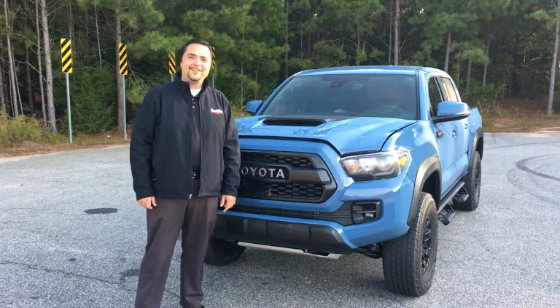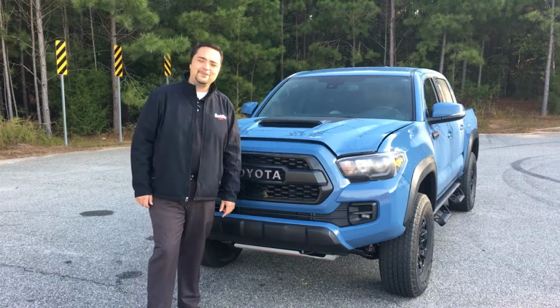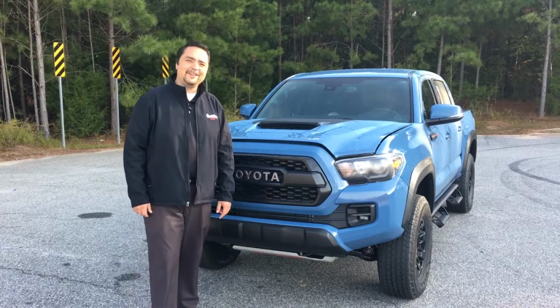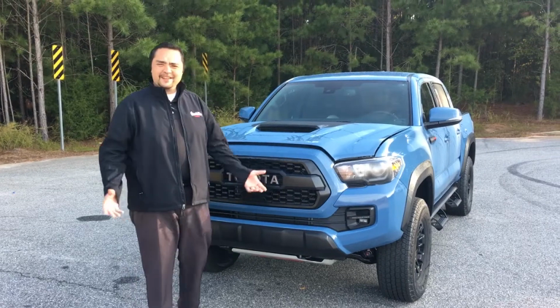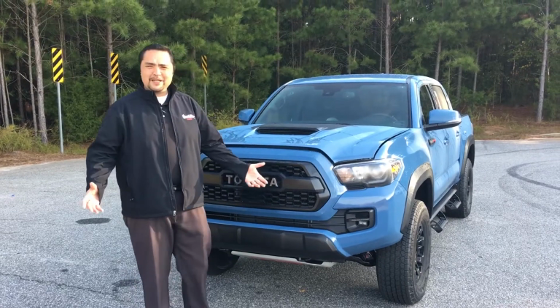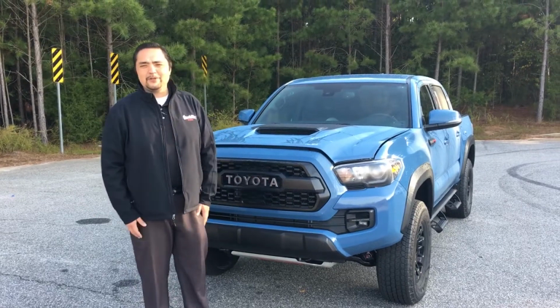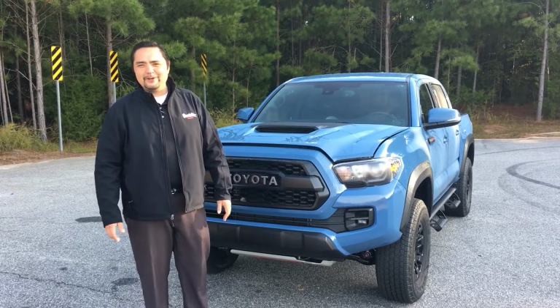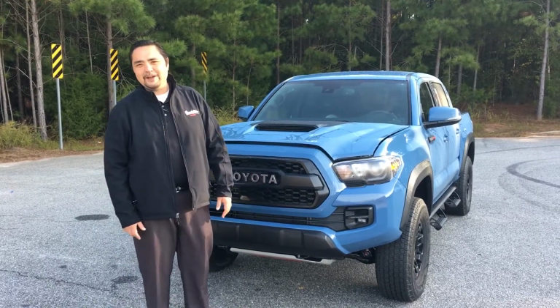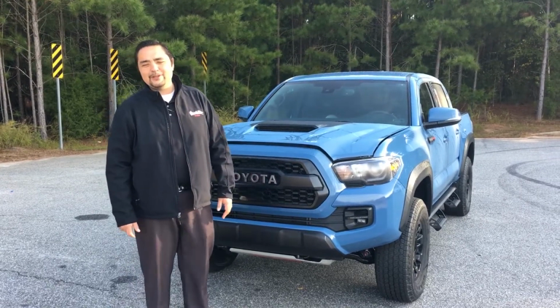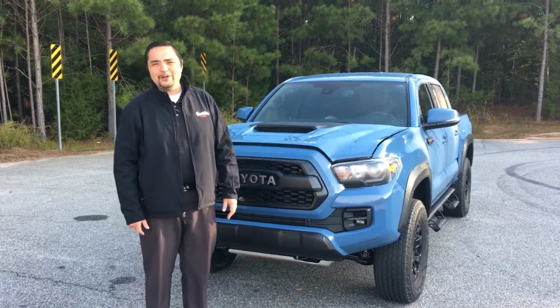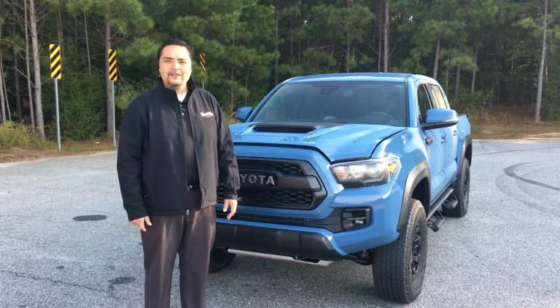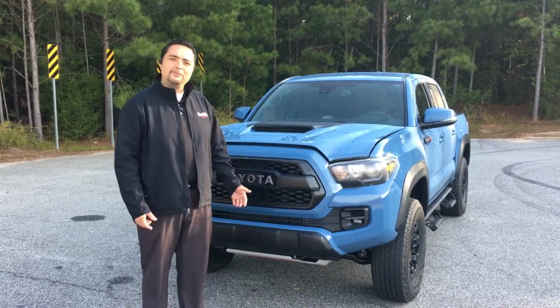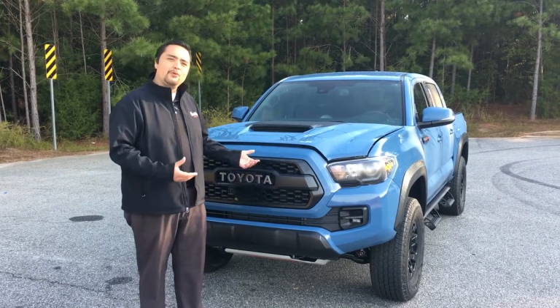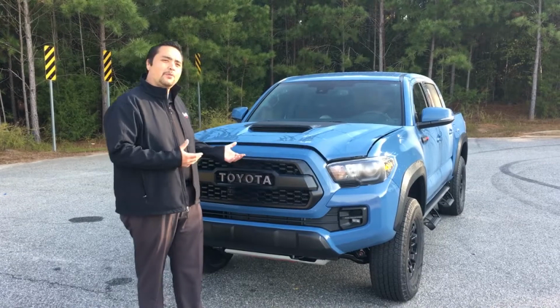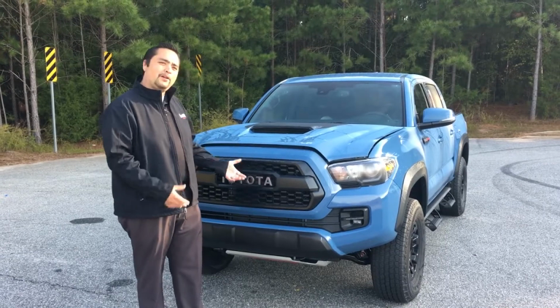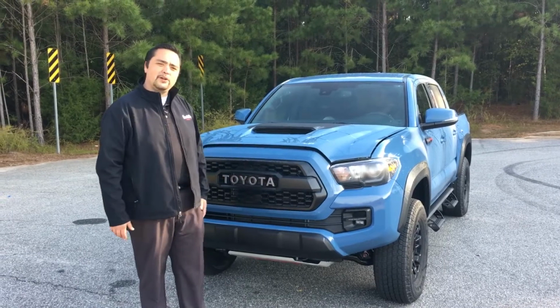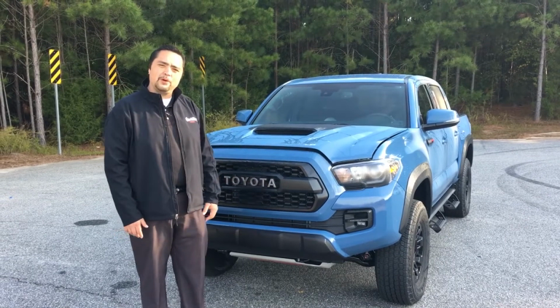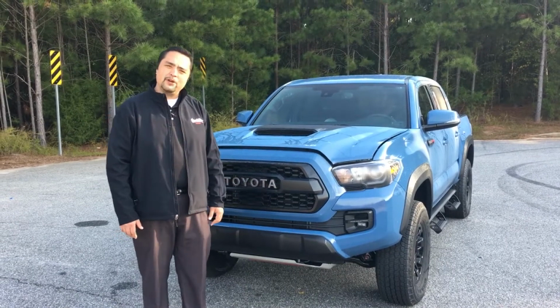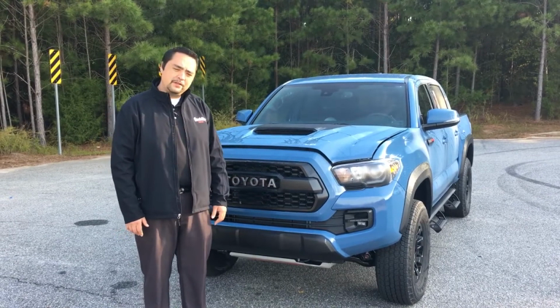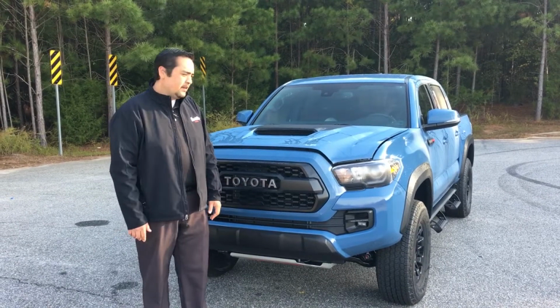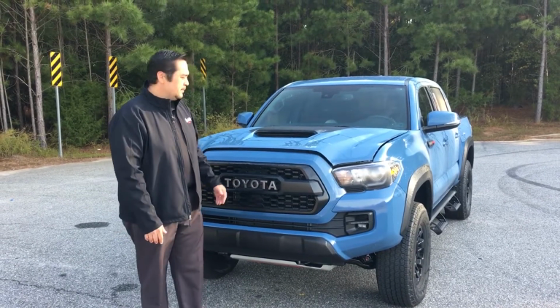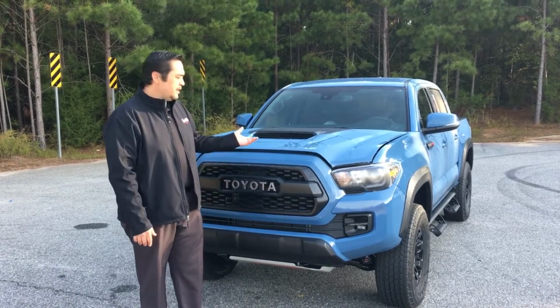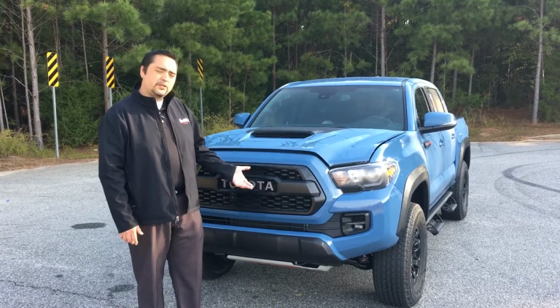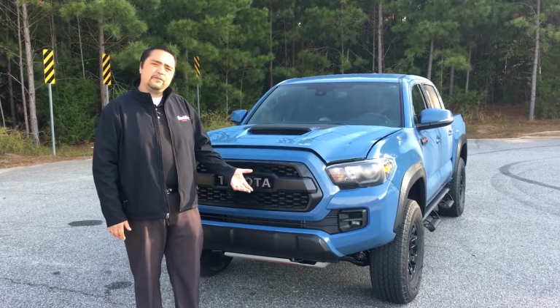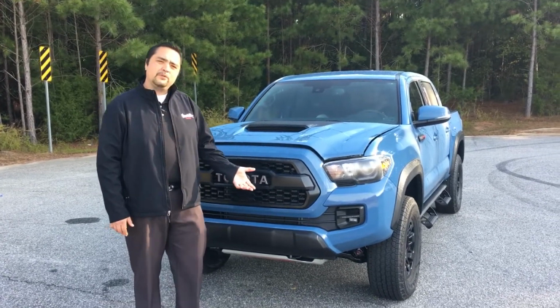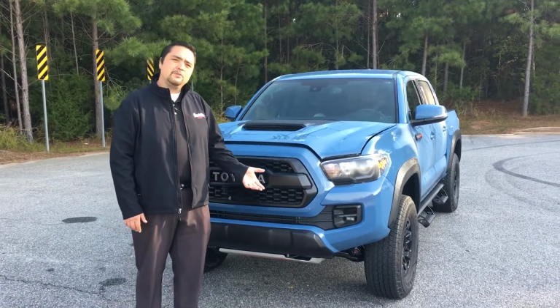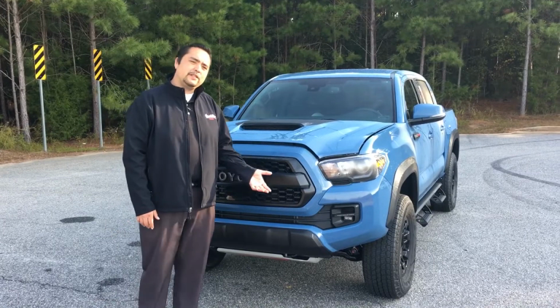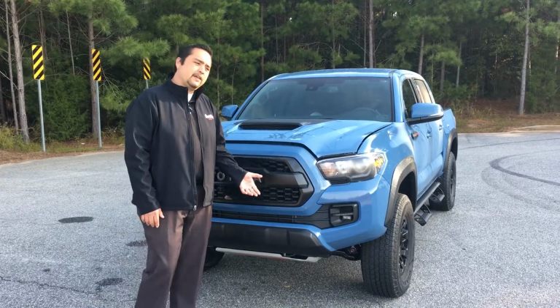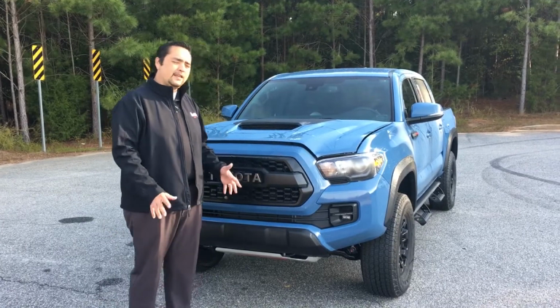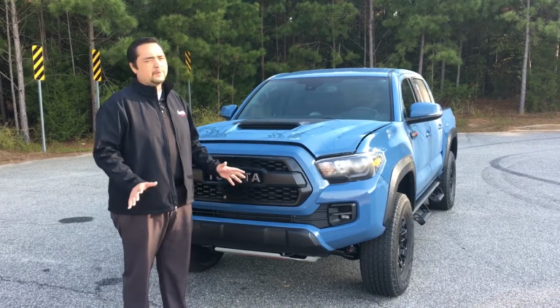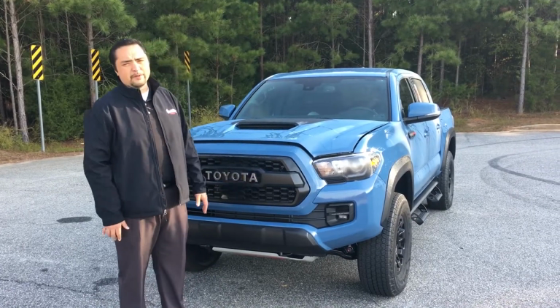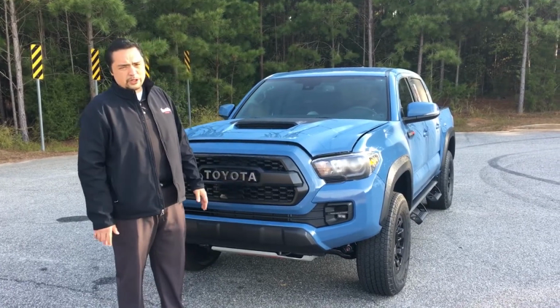Good morning. My name is Patrick Plannery with Hayward Allen Toyota. Today I'm going to go over our brand-new TRD Pro Tacoma. It's one of the most sought-after Tacomas in the market today. It is the ultimate off-road machine.